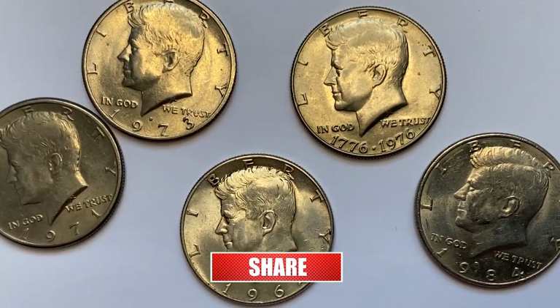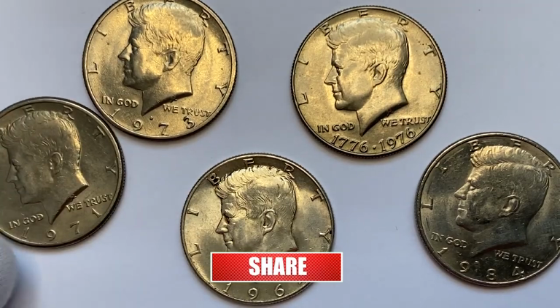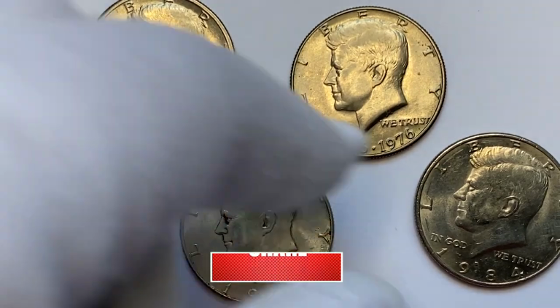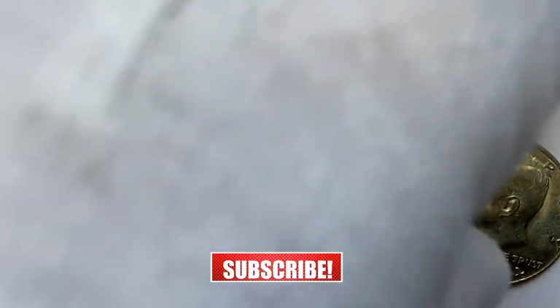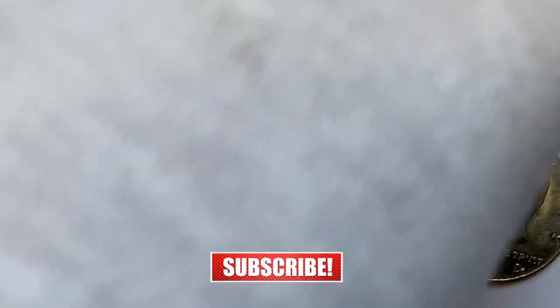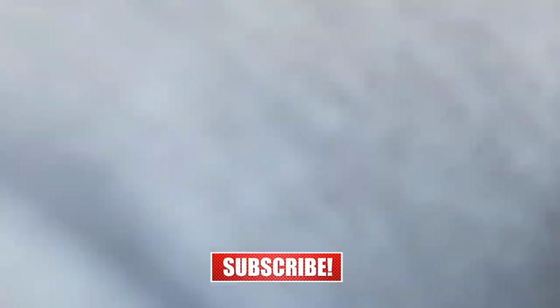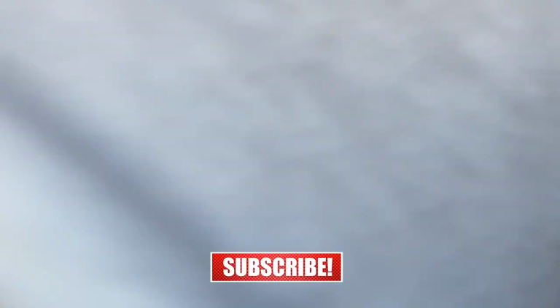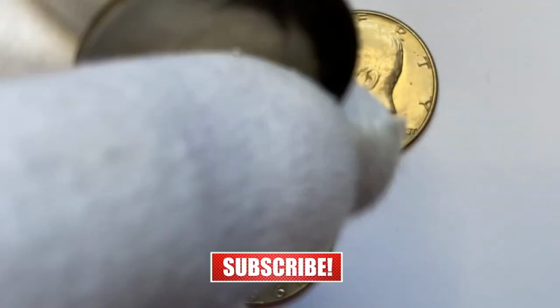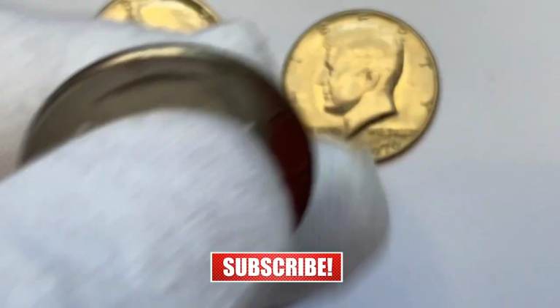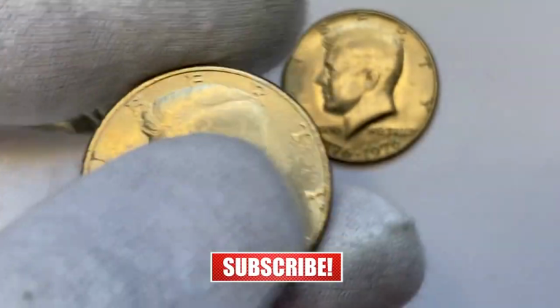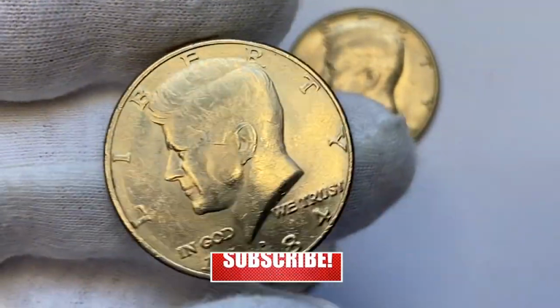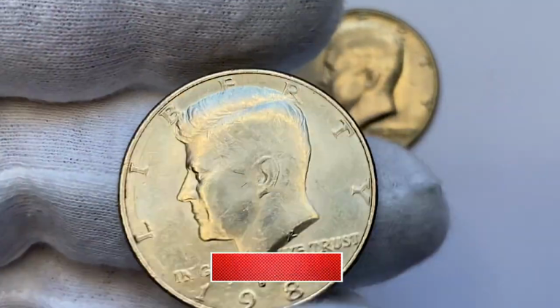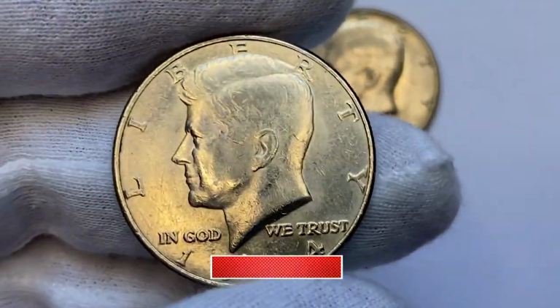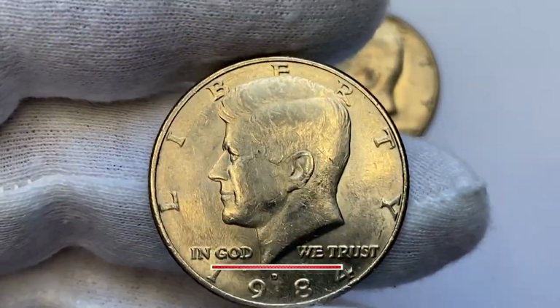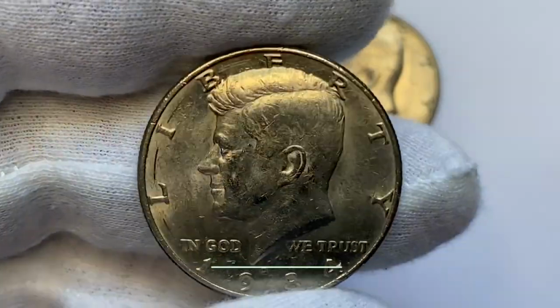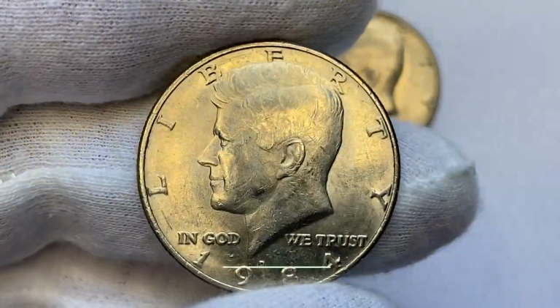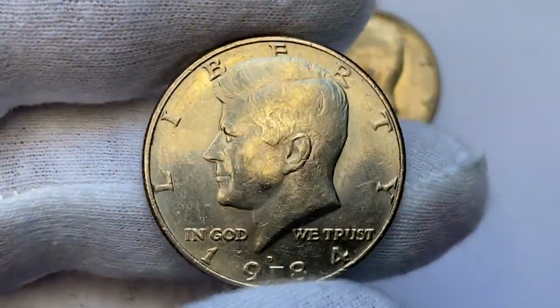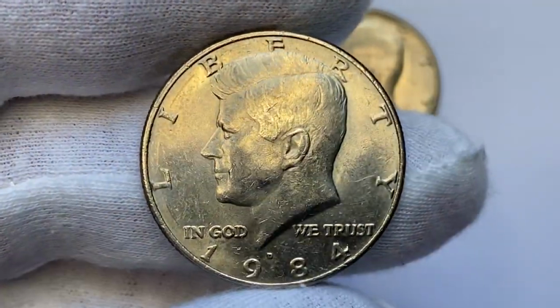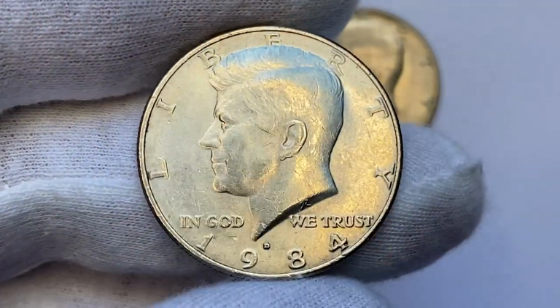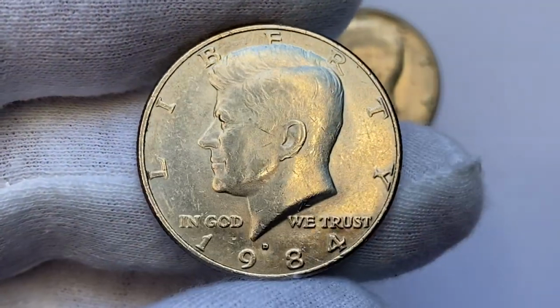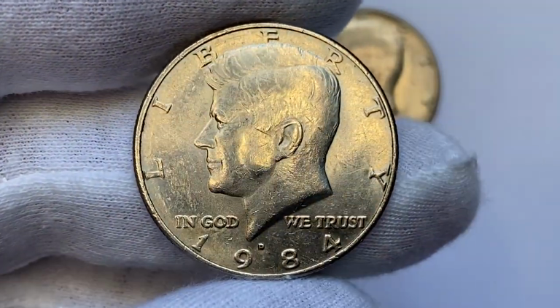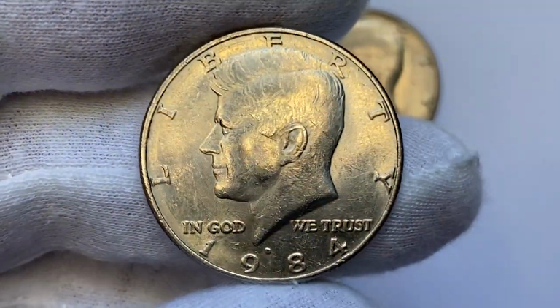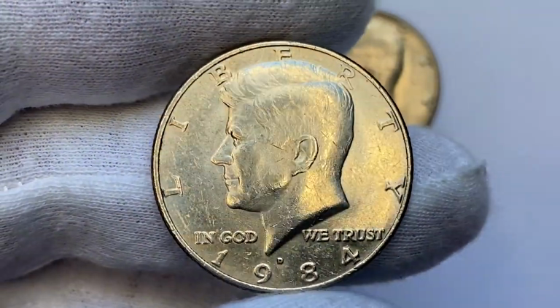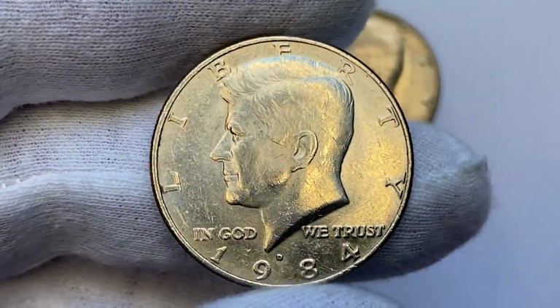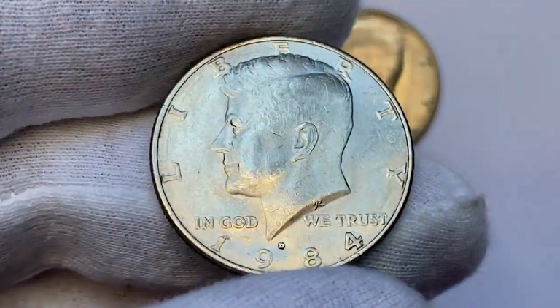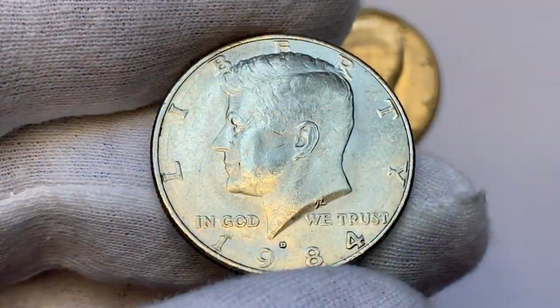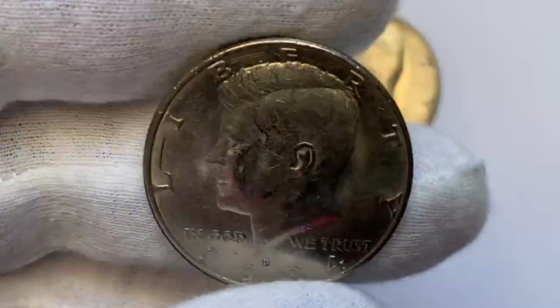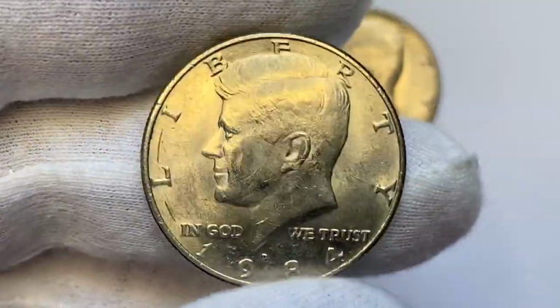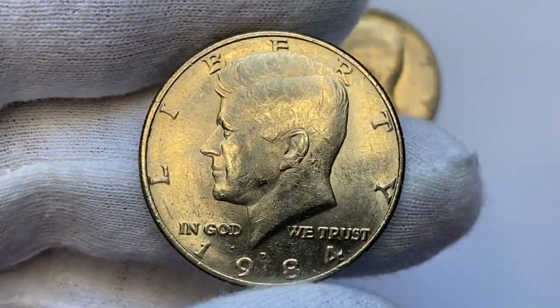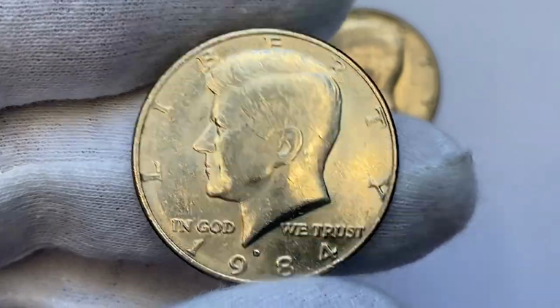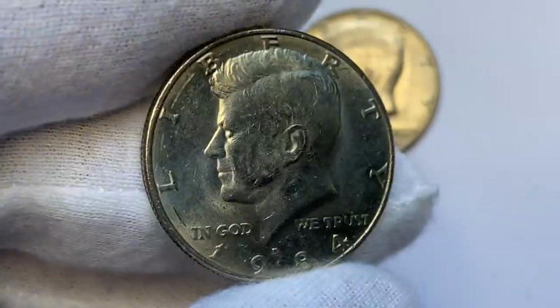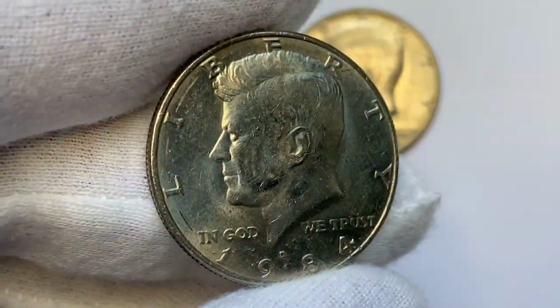Before starting the assessment of these half dollars one by one, I highly recommend you subscribe to this channel and hit the like button below this video. I really appreciate your support.